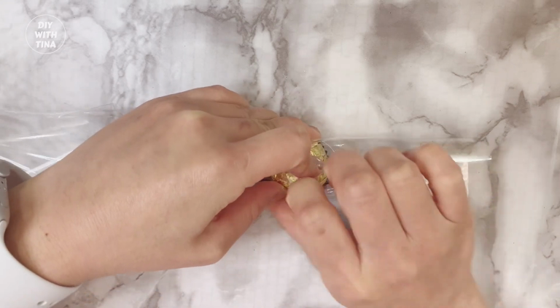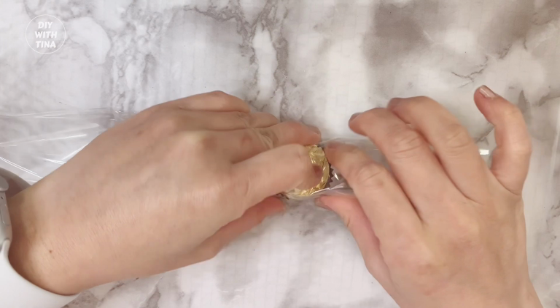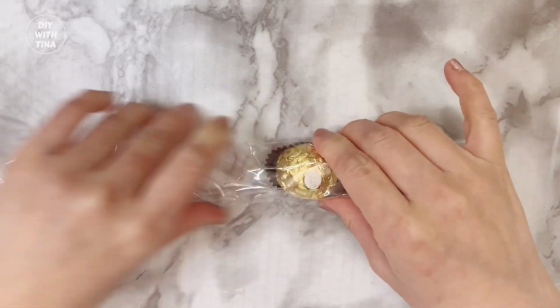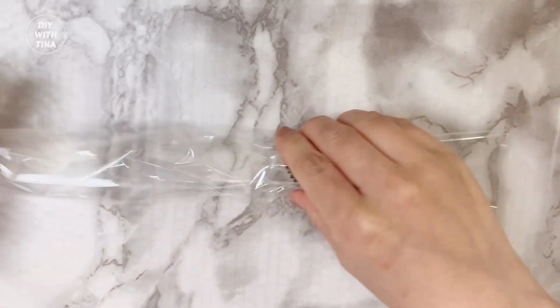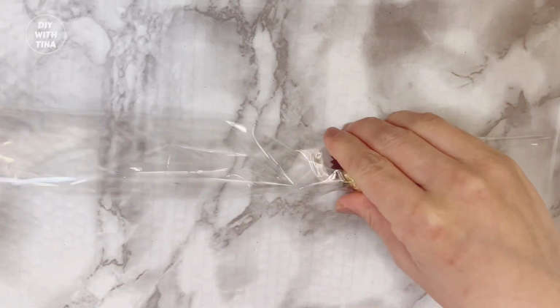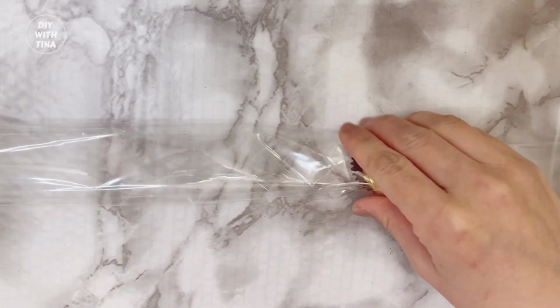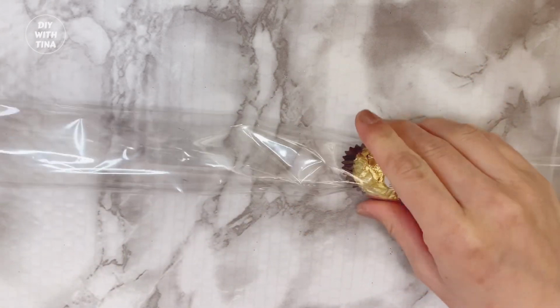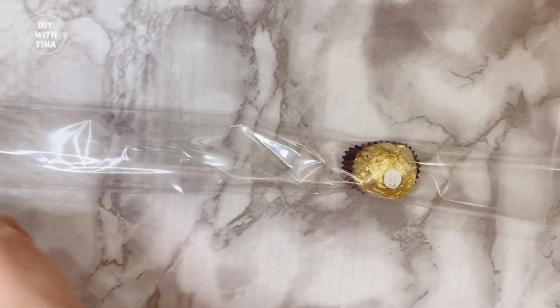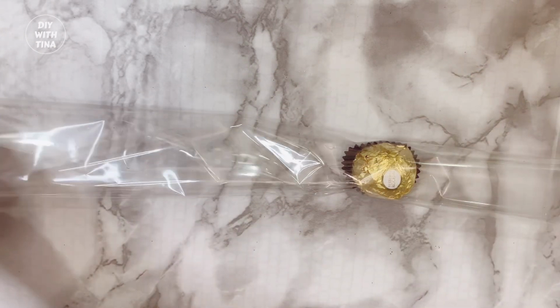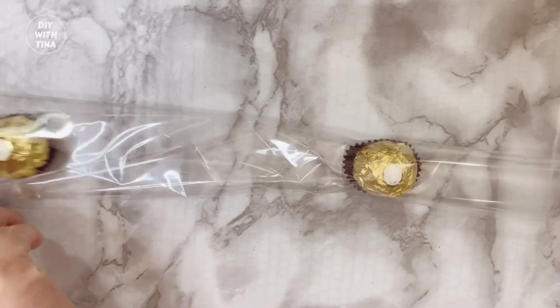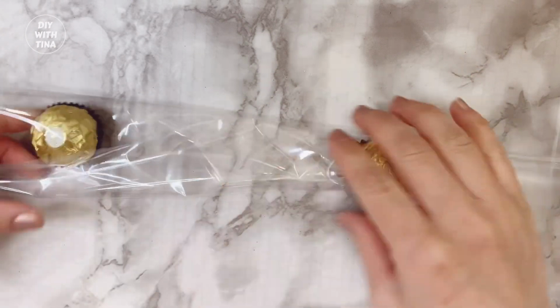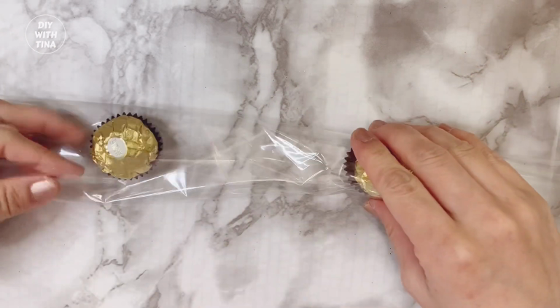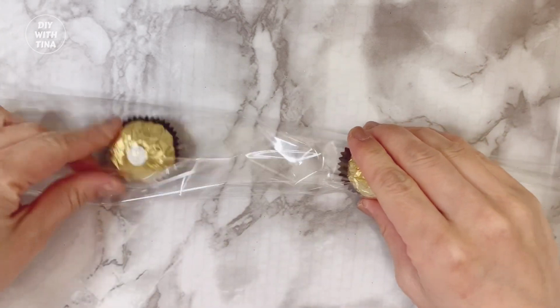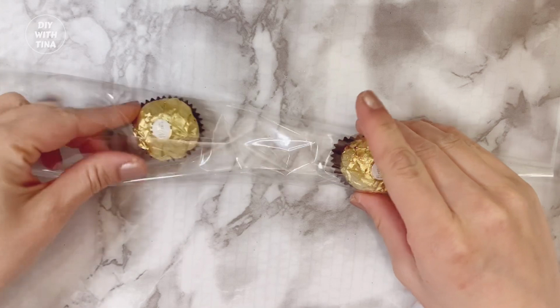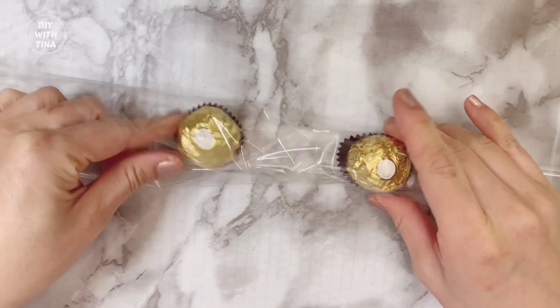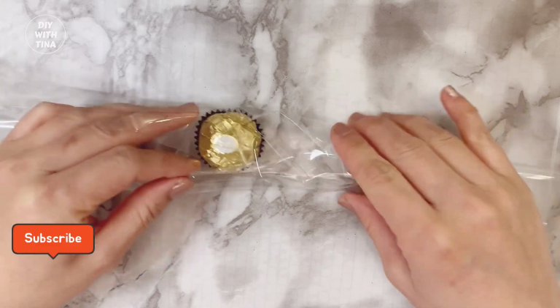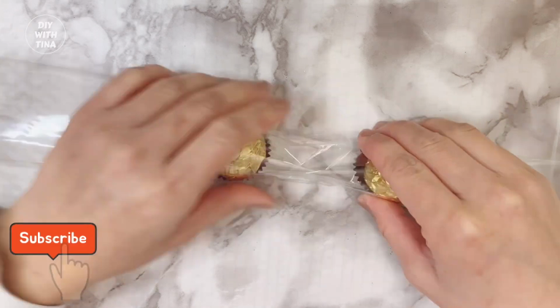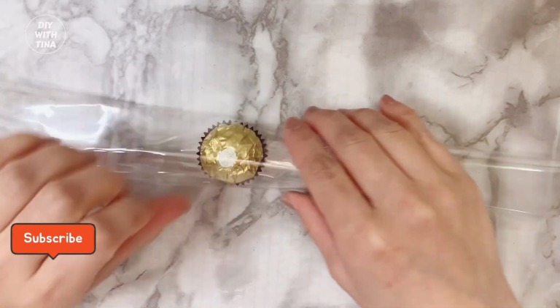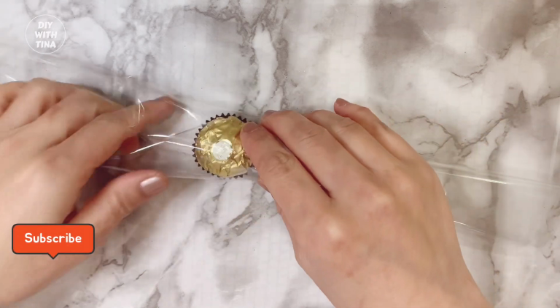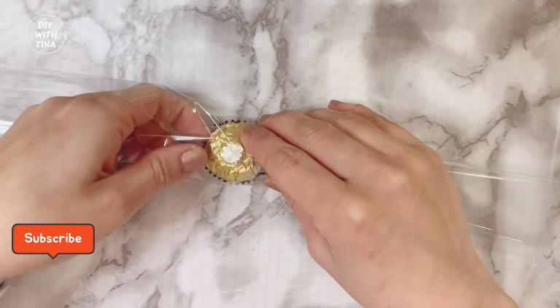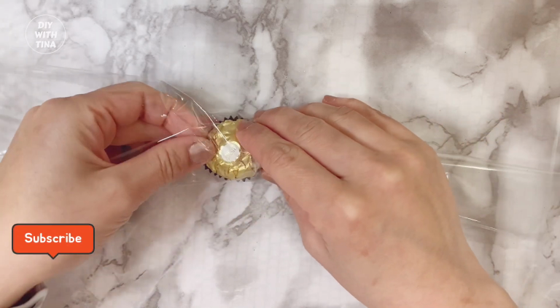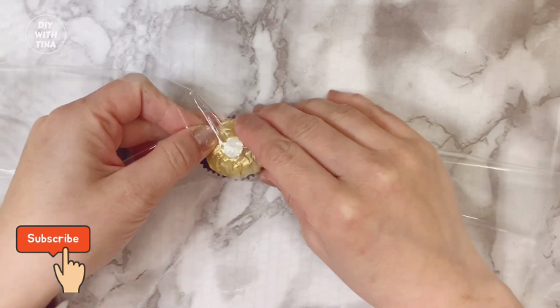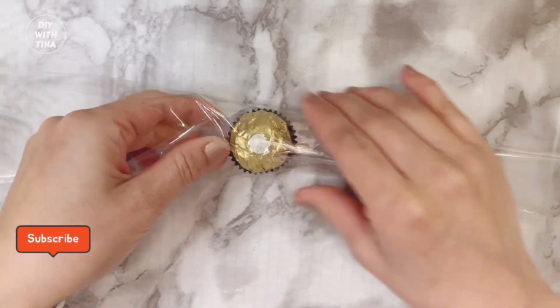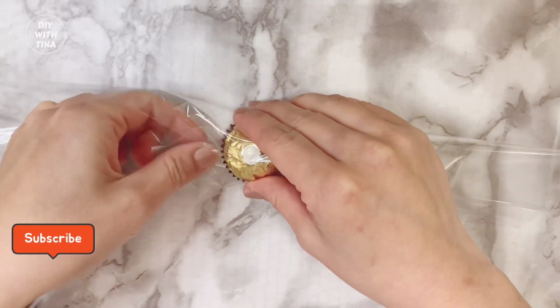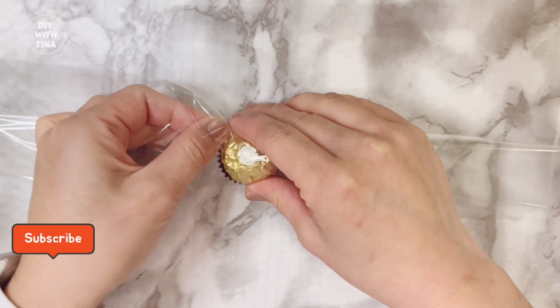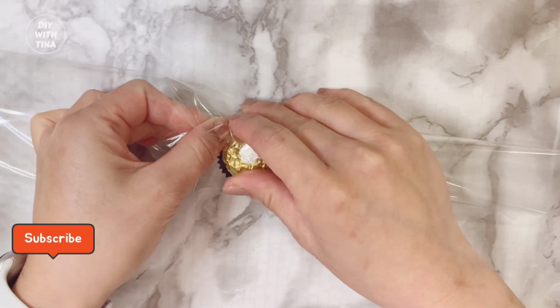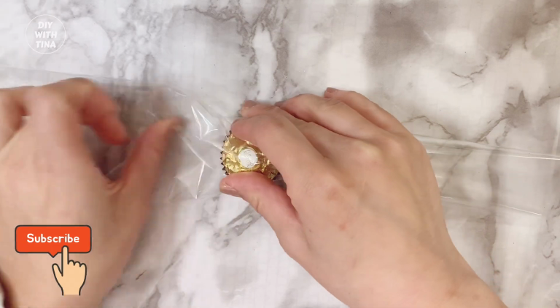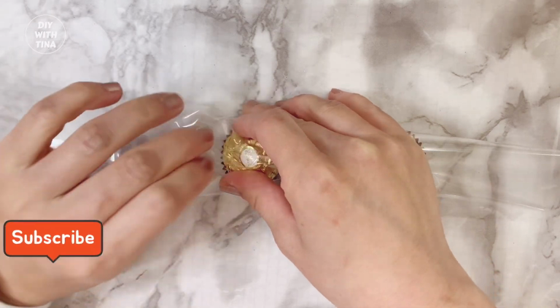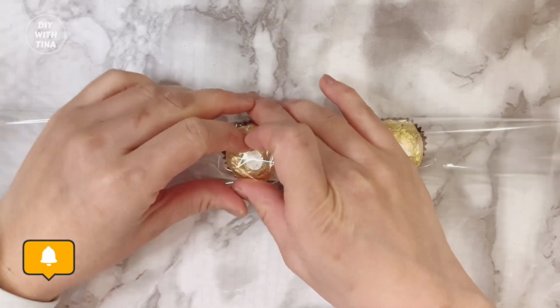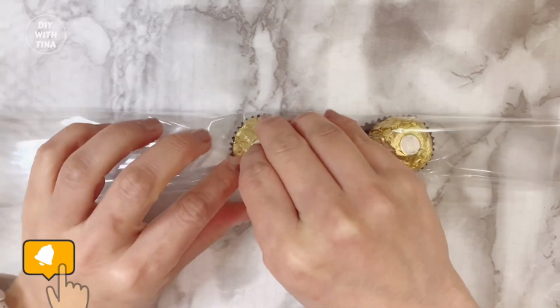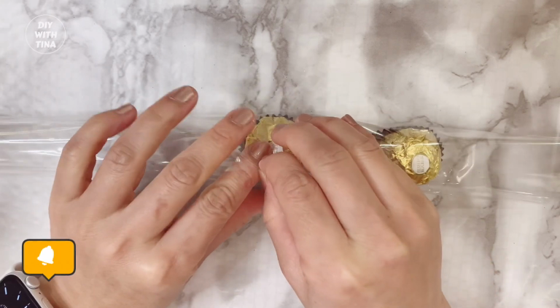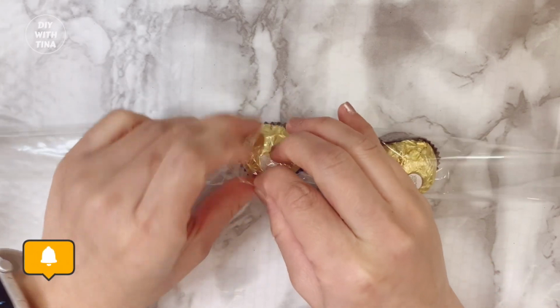Try to wrap your chocolate with the clear wrap as tight as possible so that it looks tight and neat. Then take the second chocolate, insert it into the wrap, fold the wrap over and tape it like so. Make sure that it's snug and tight.